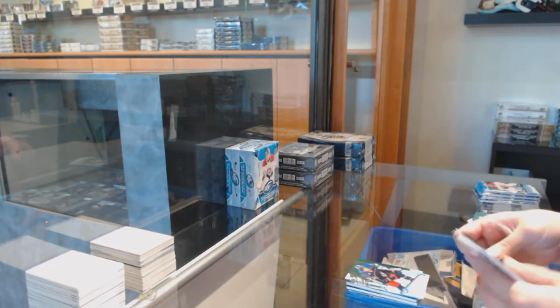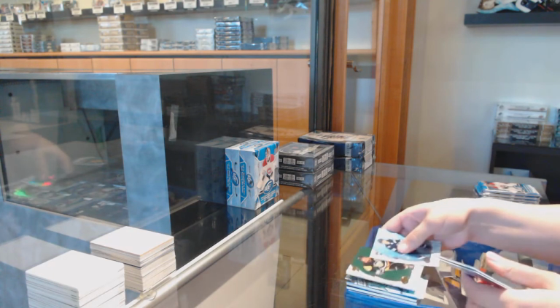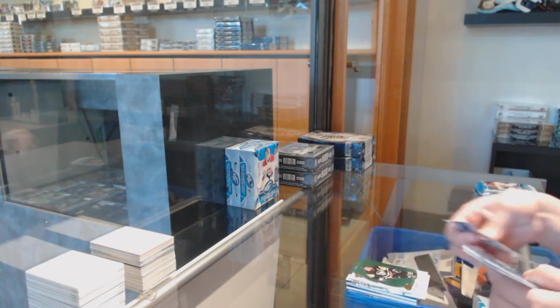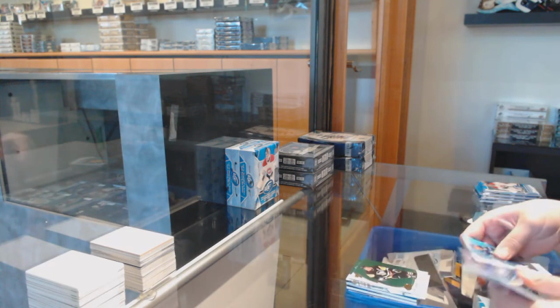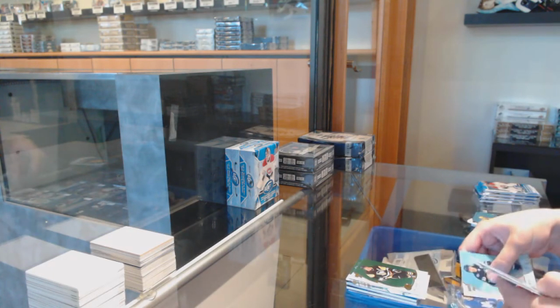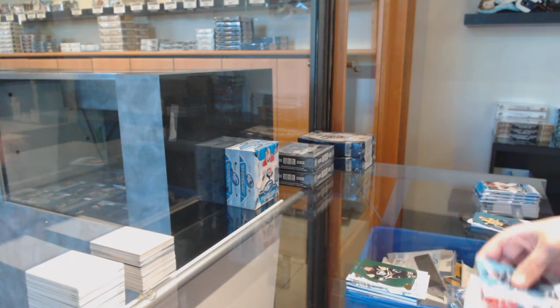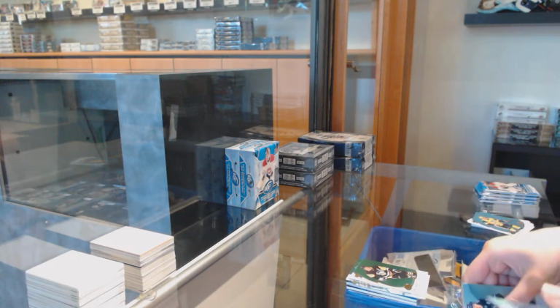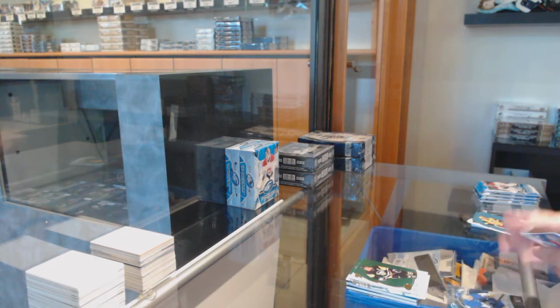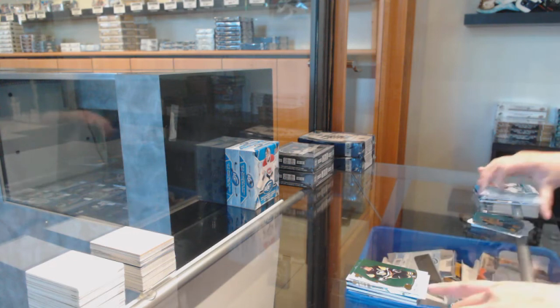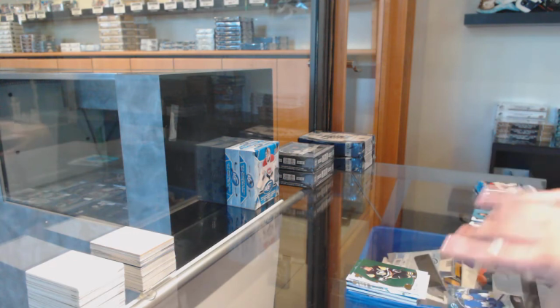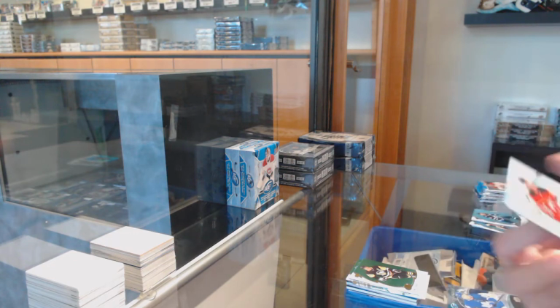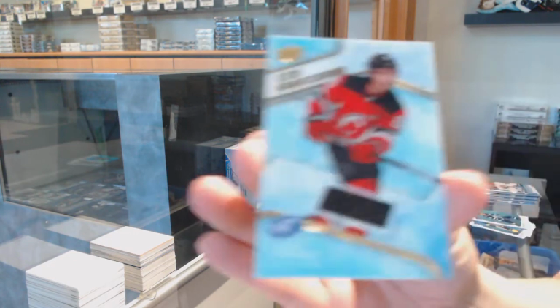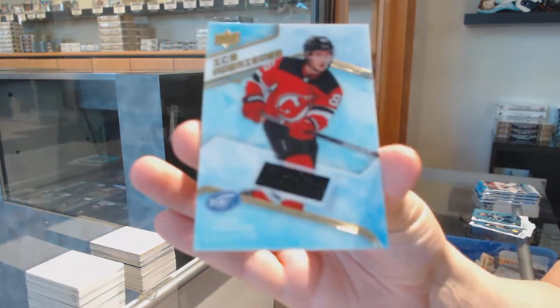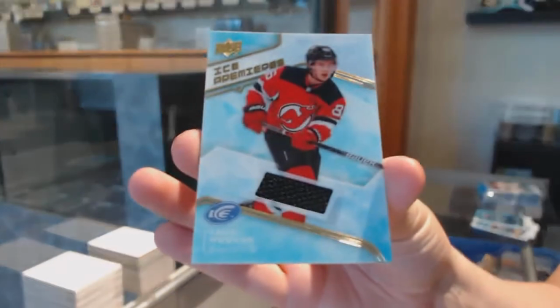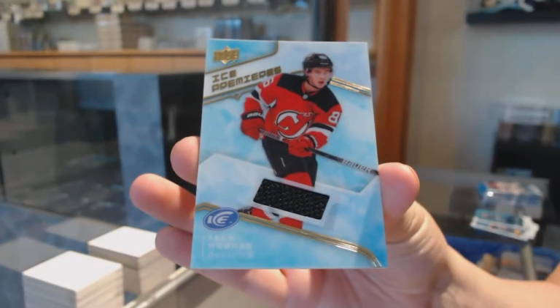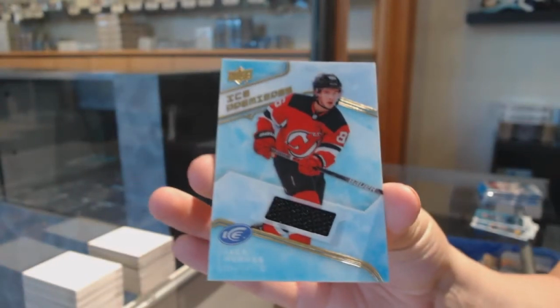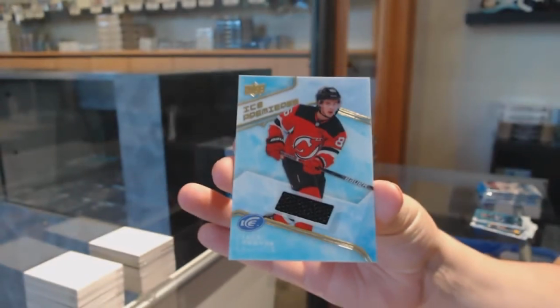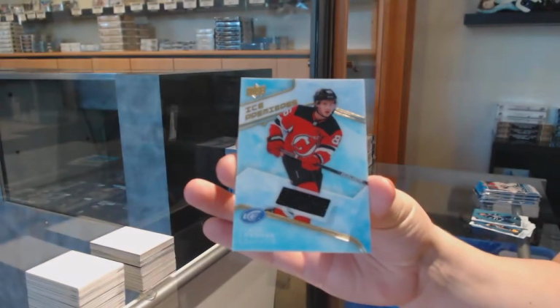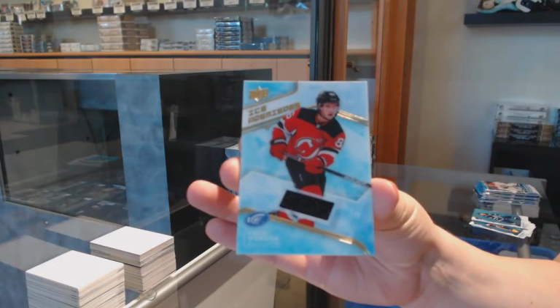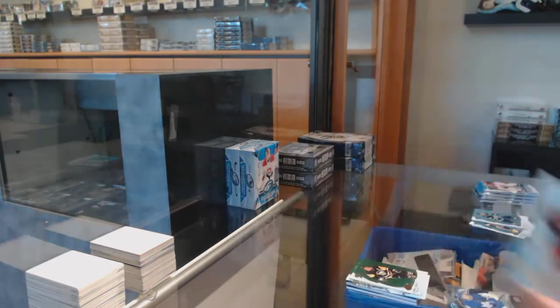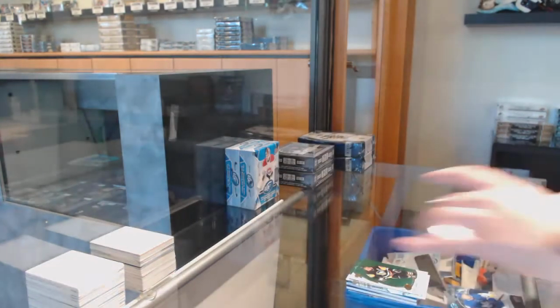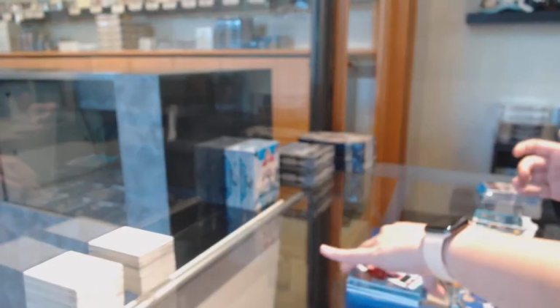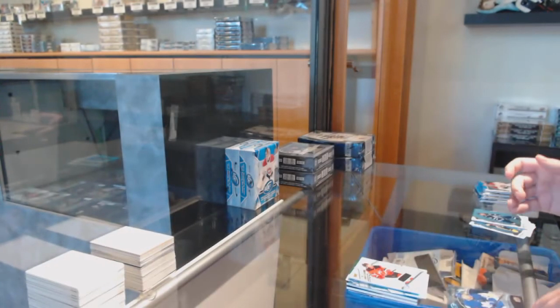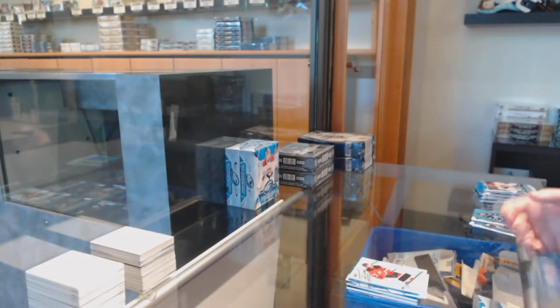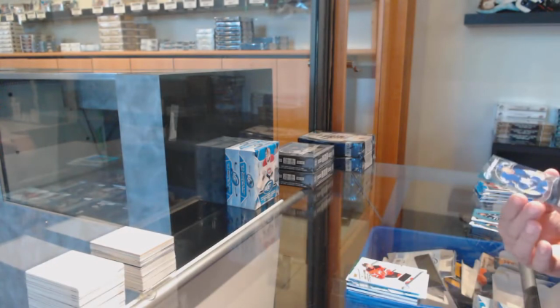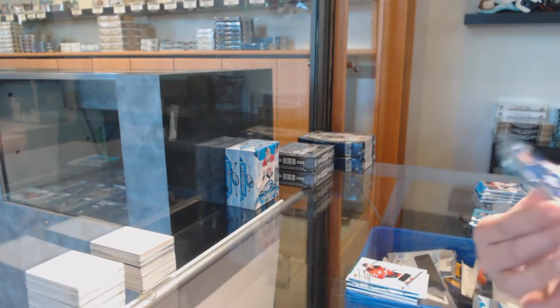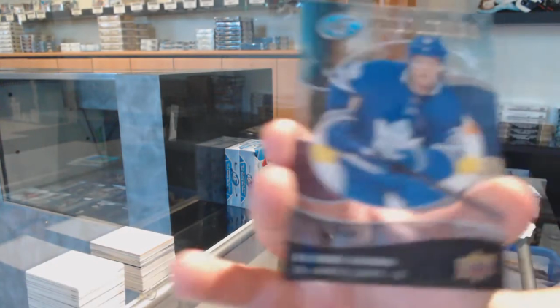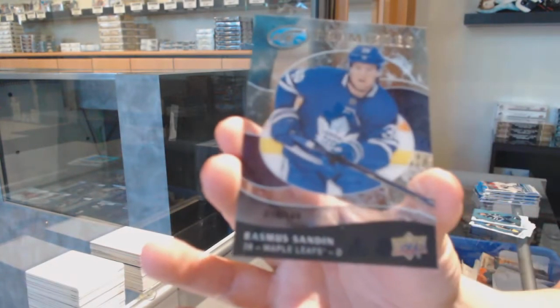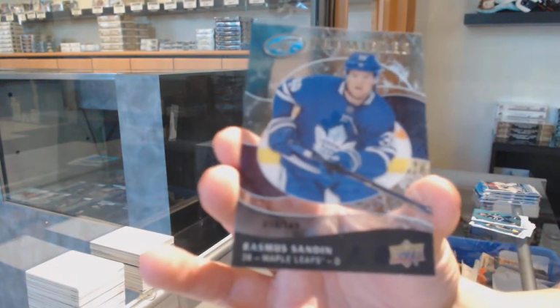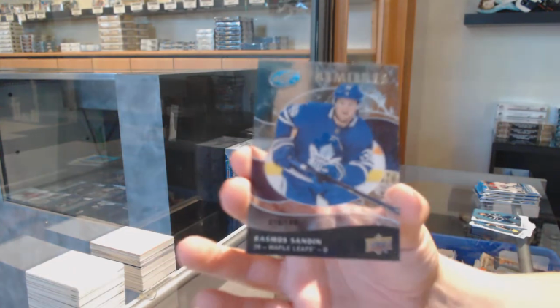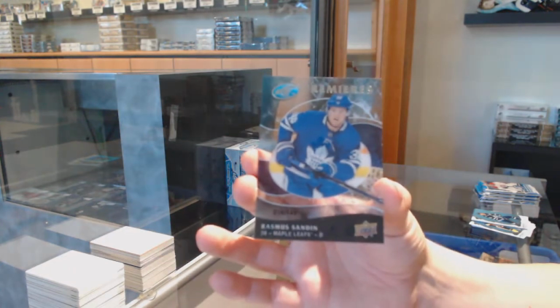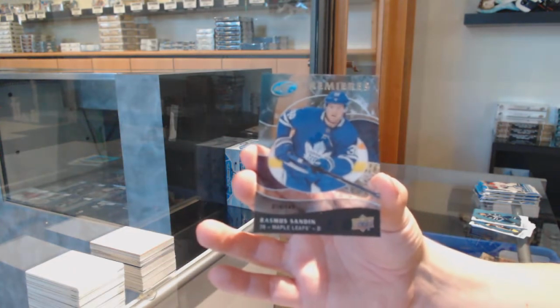Green for Pittsburgh — Sidney Crosby. Ice Premieres Jersey for the Devils: Jack Hughes. And we've got a Retro Rookie Premieres, number 149, for Toronto: Rasmus Sandin.